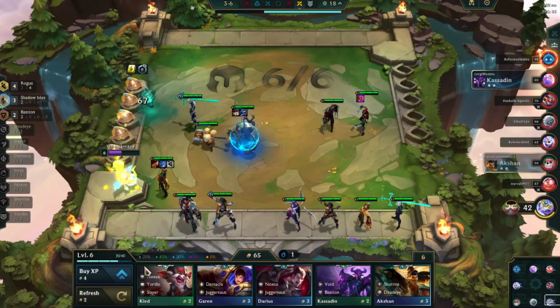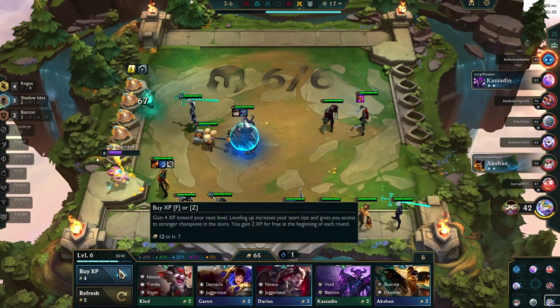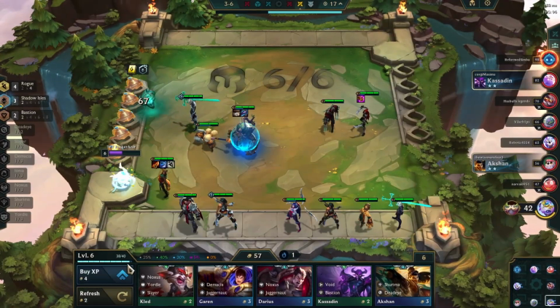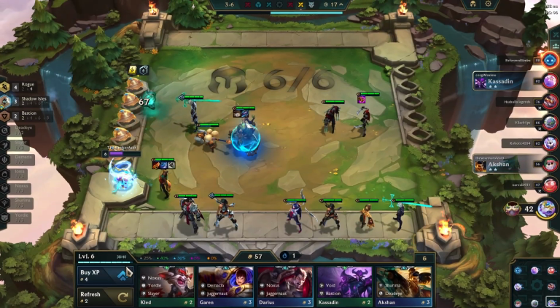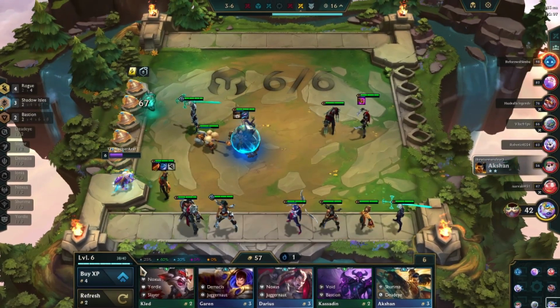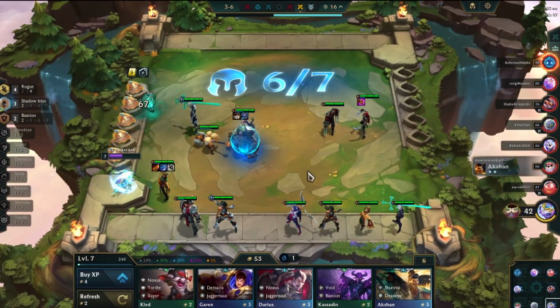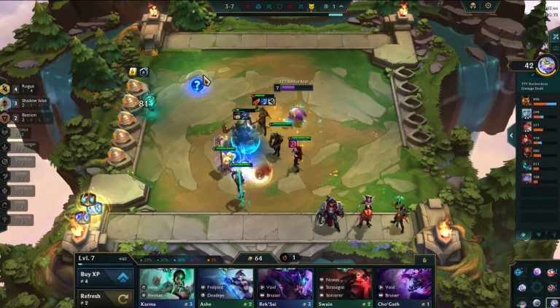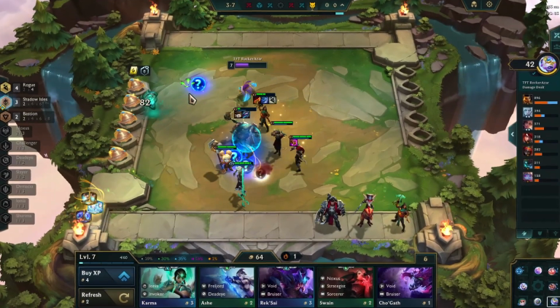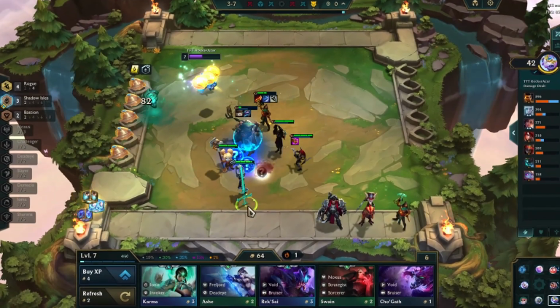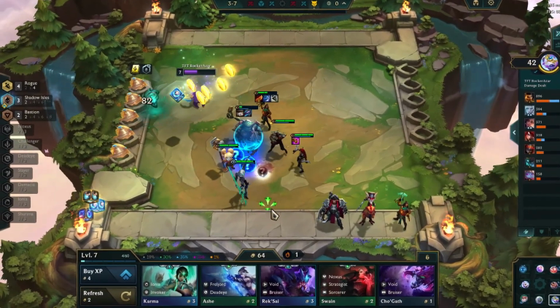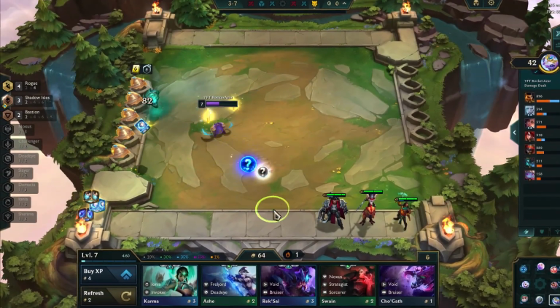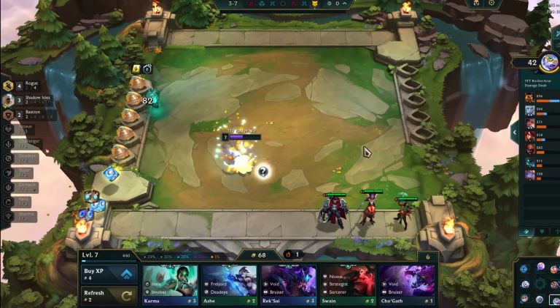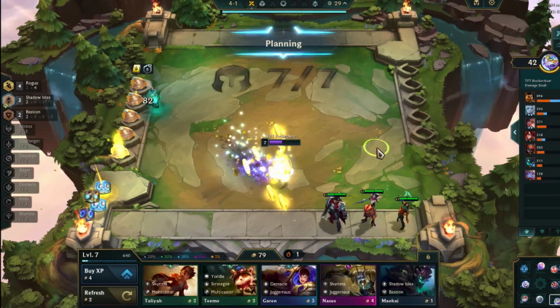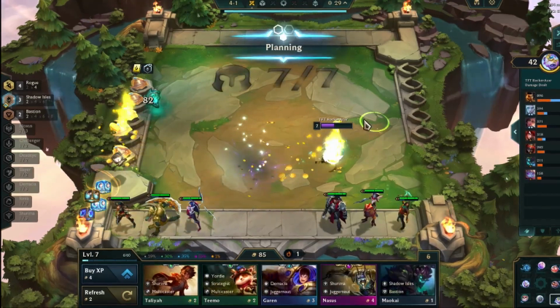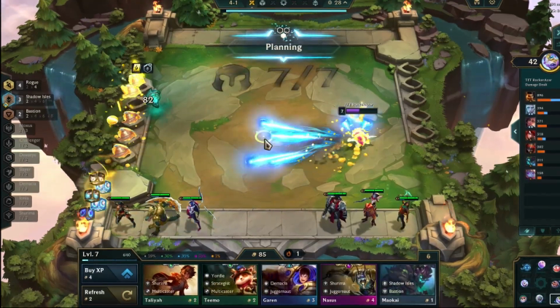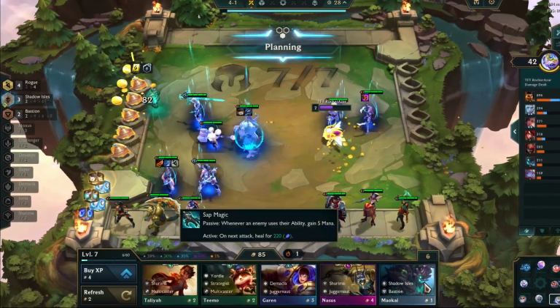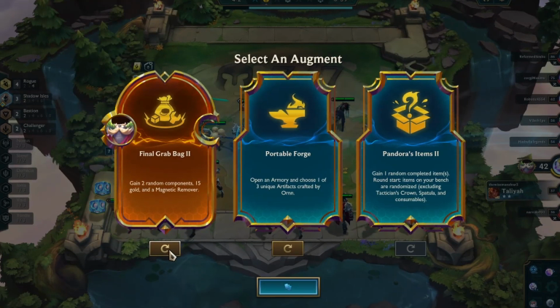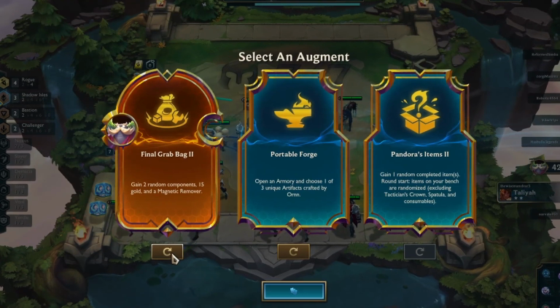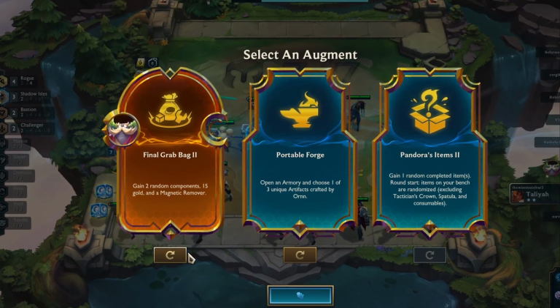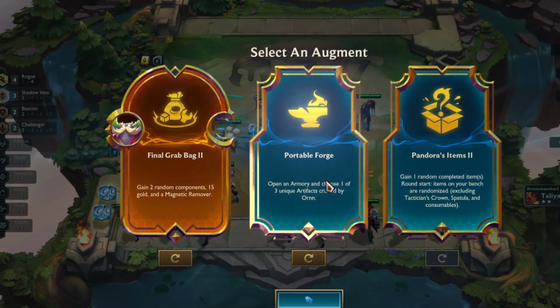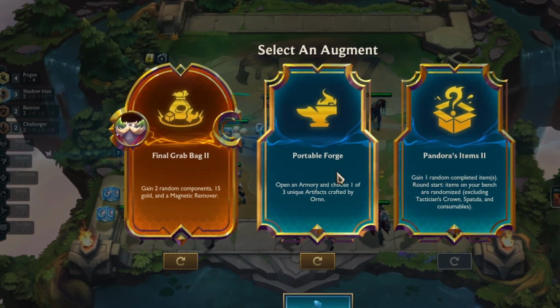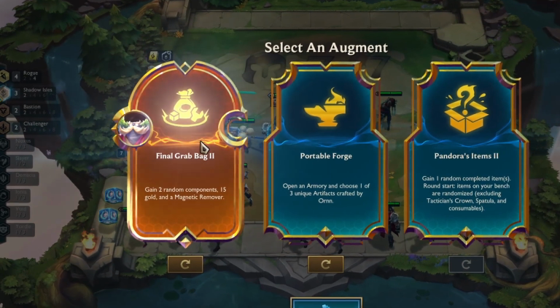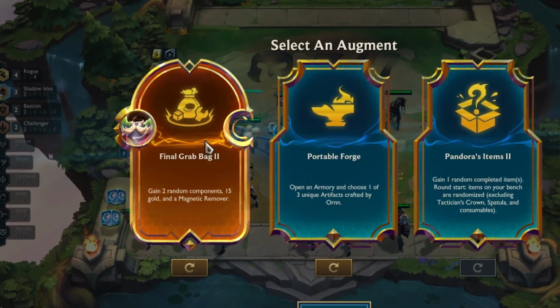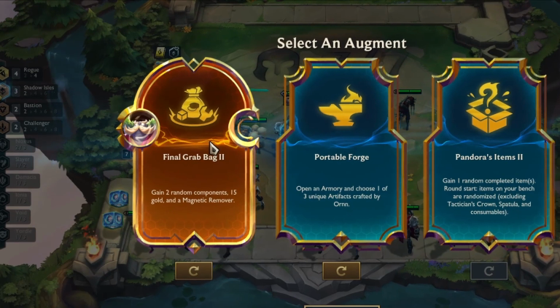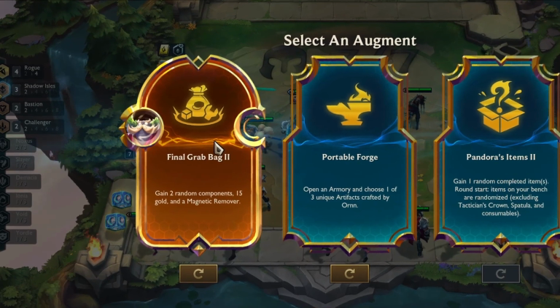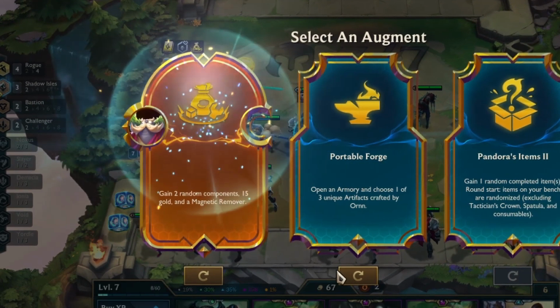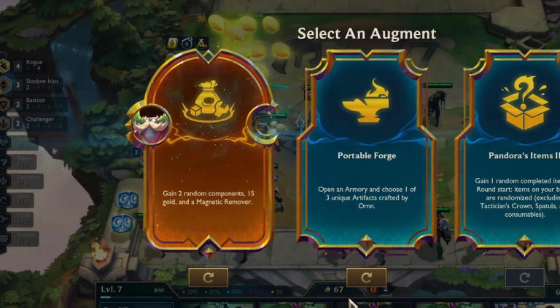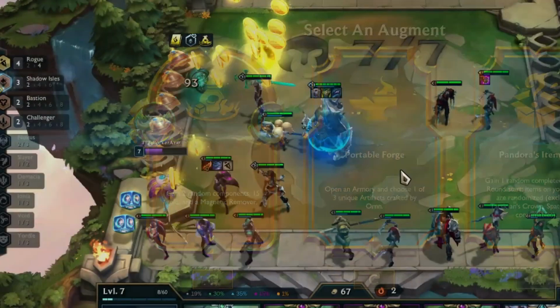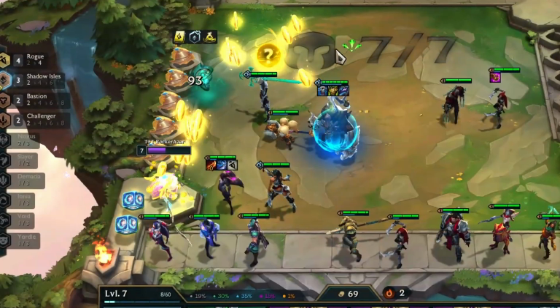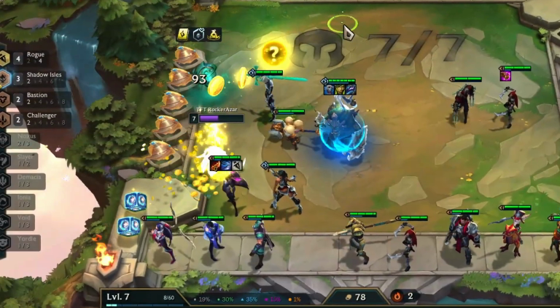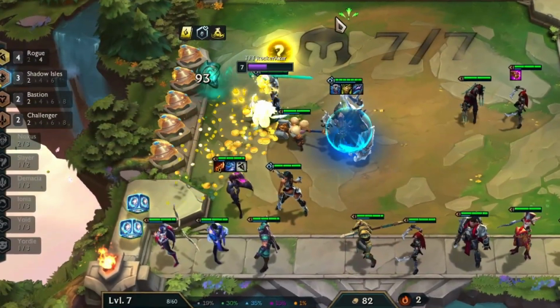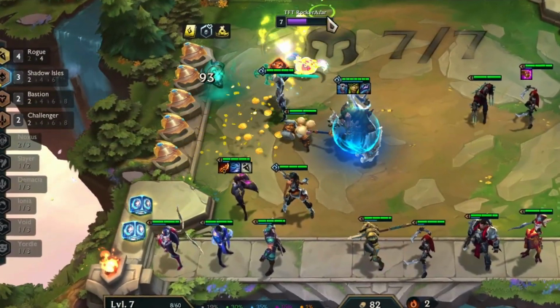After a few rounds I moved to level 7. From the 3-7 monster round, I got 2 lesser champion duplicators. For the third Augment, I picked the Final Grab Bag 2 Augment, which provides 2 random components, a little gold, and a magnetic remover.